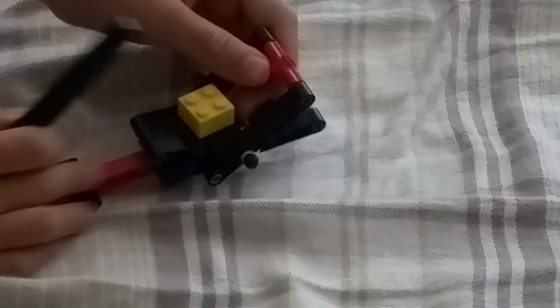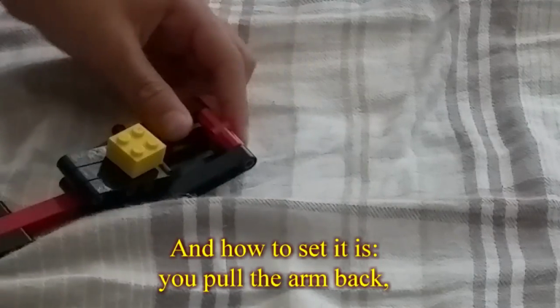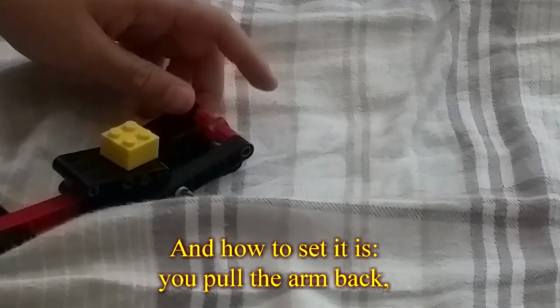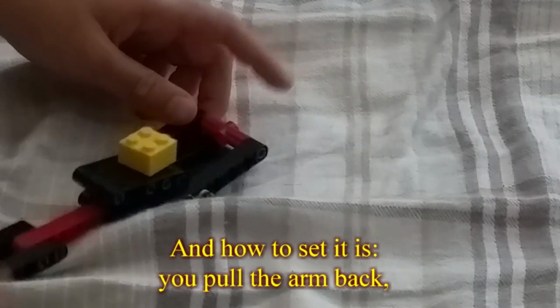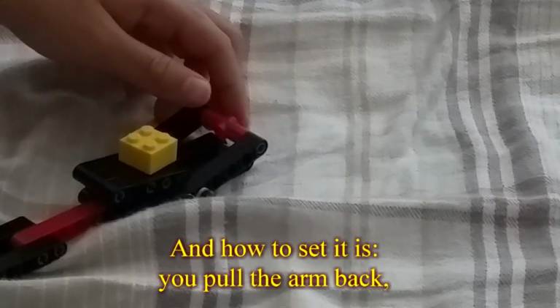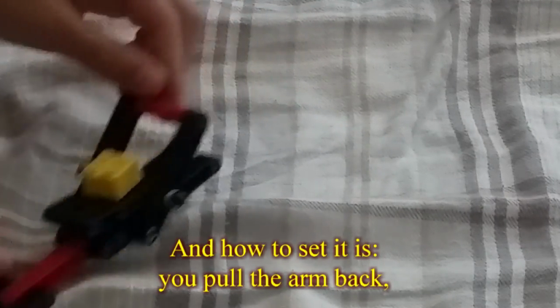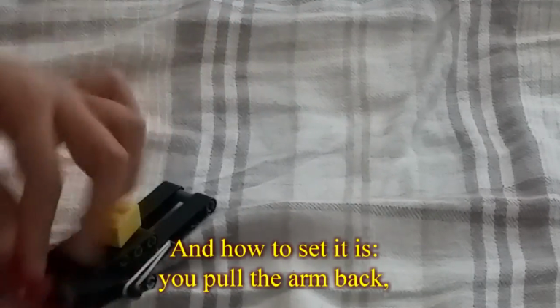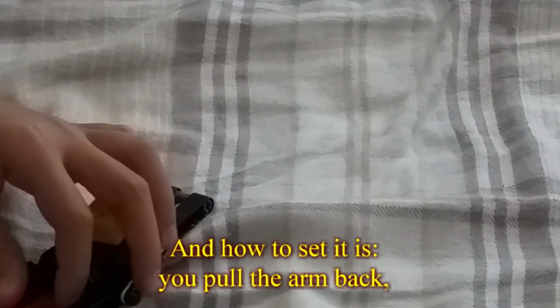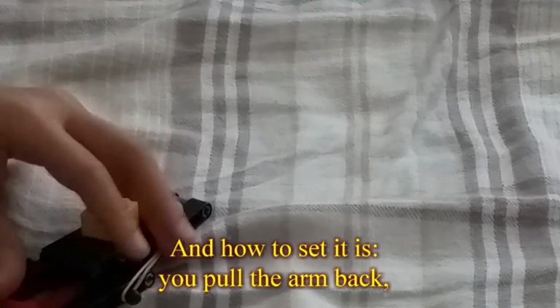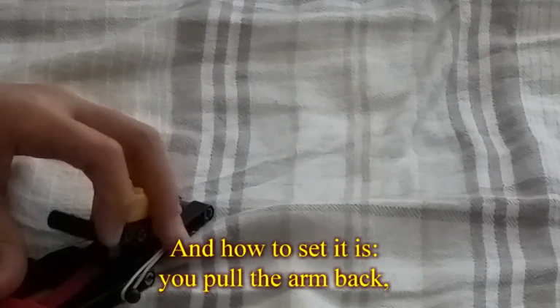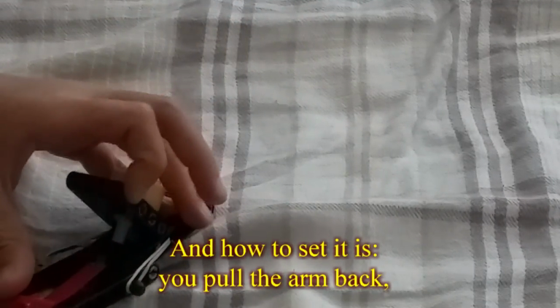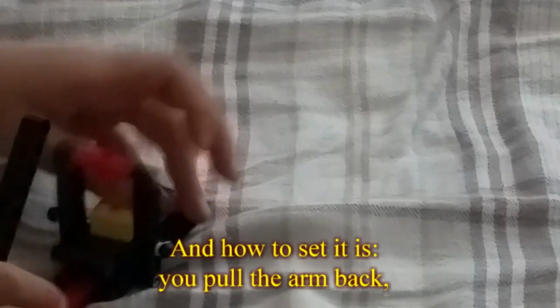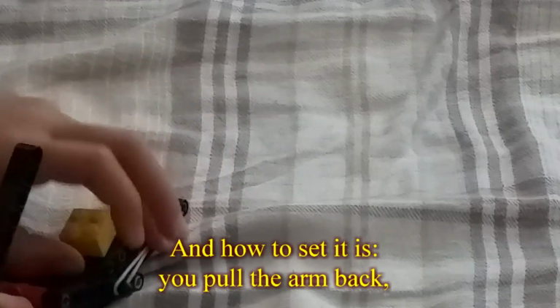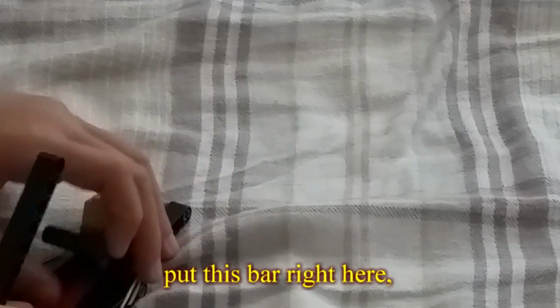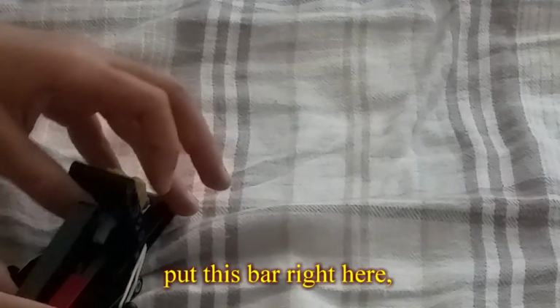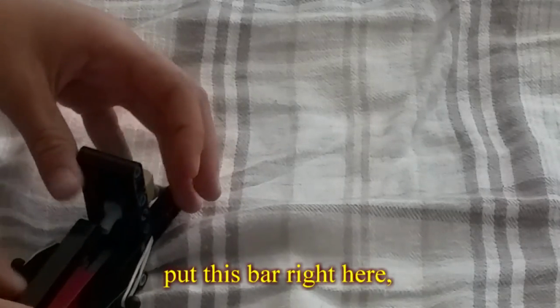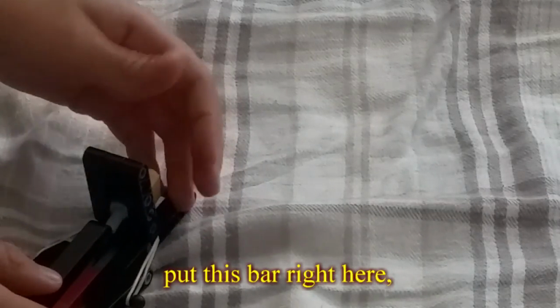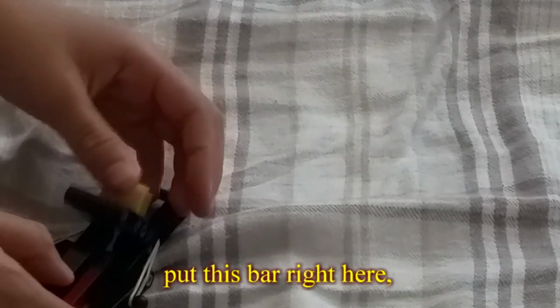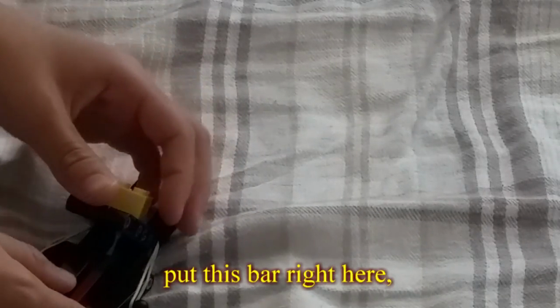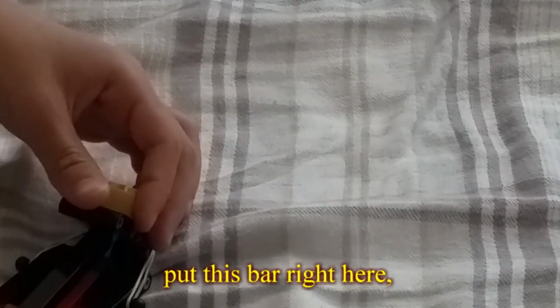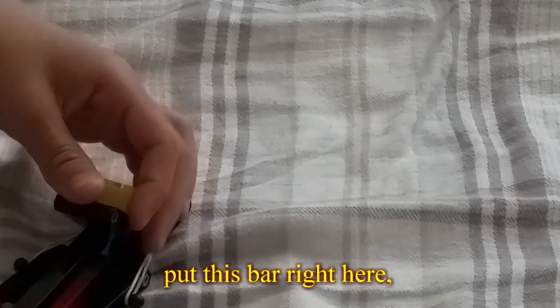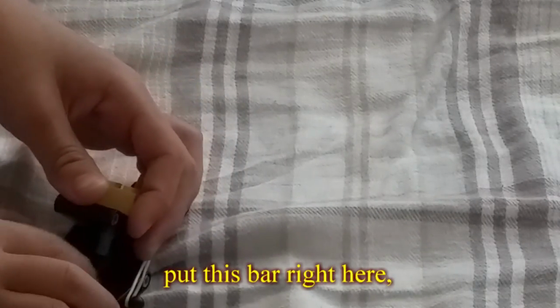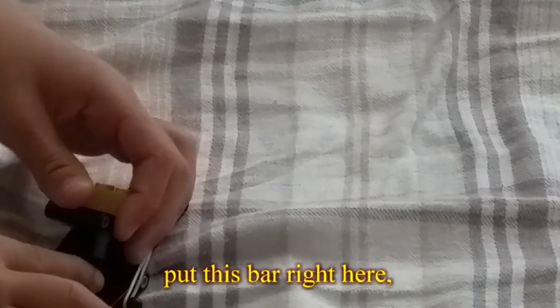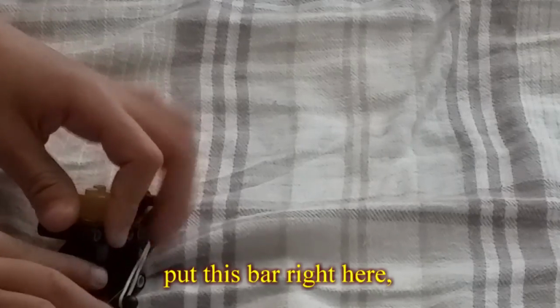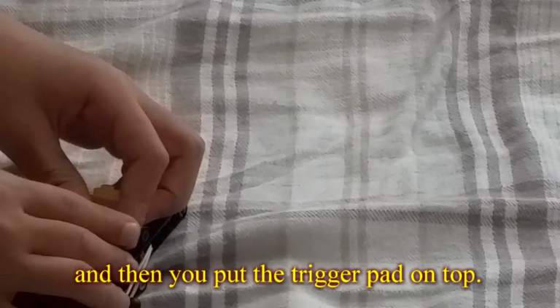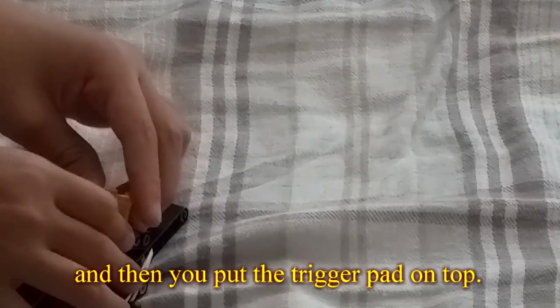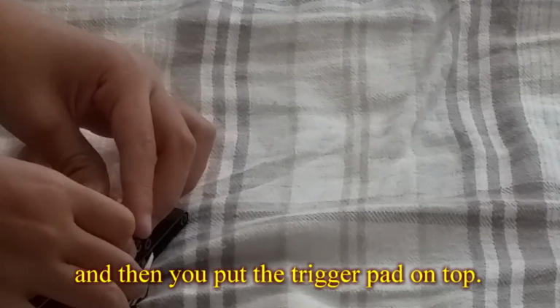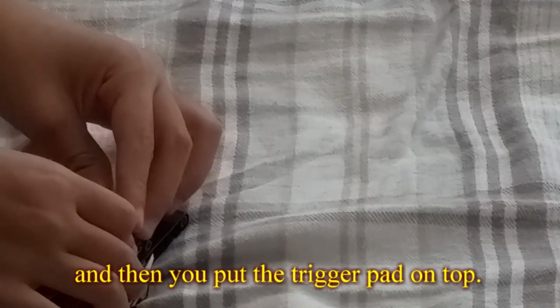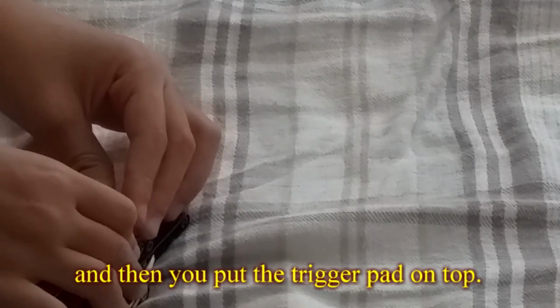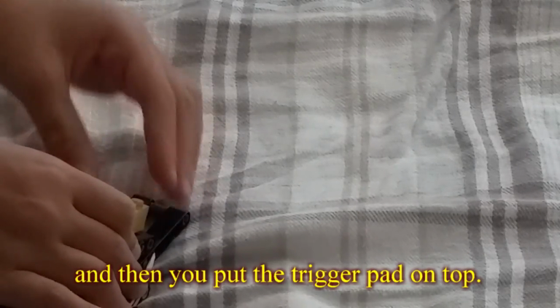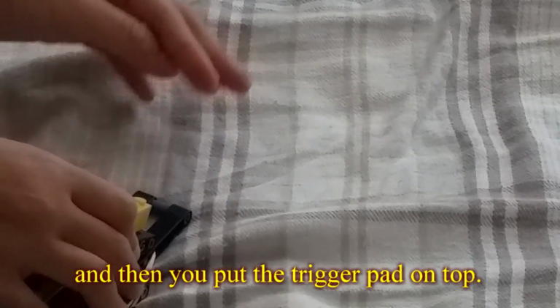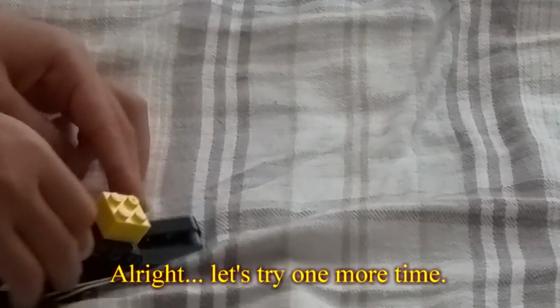And how to set it is to pull the arm back, put this bar right here, and then you put the trigger pad on top.